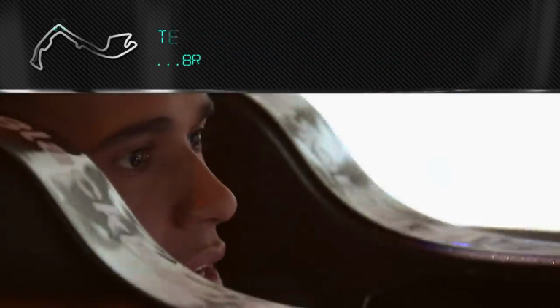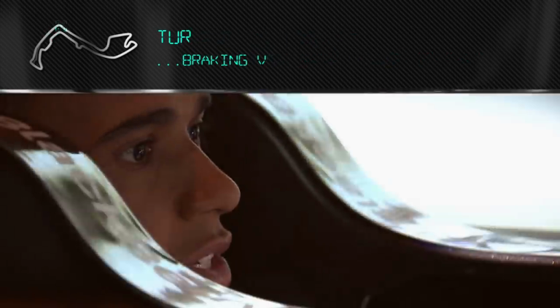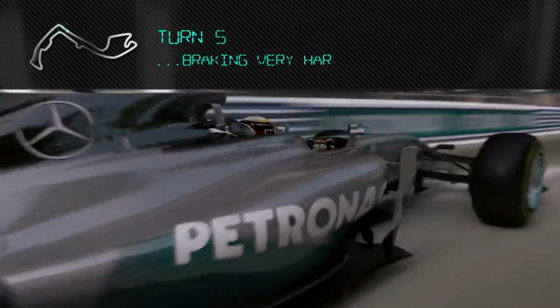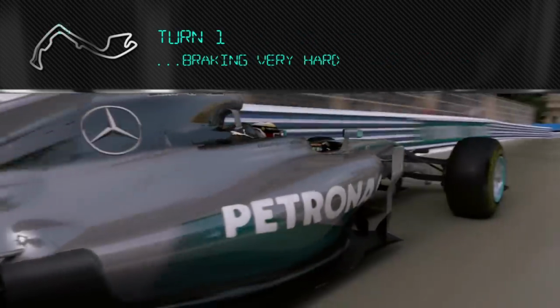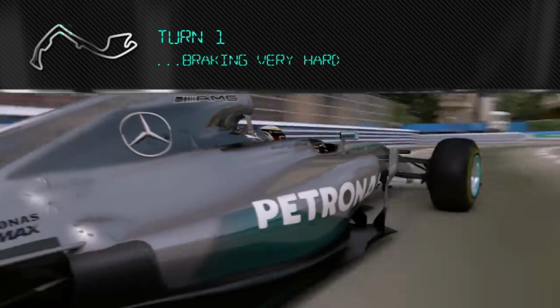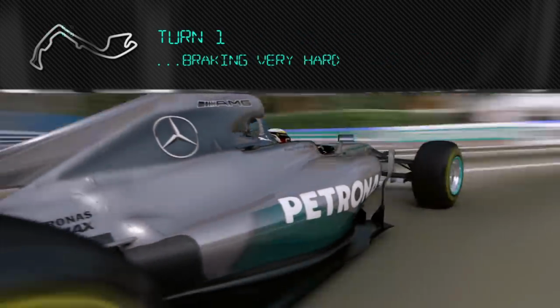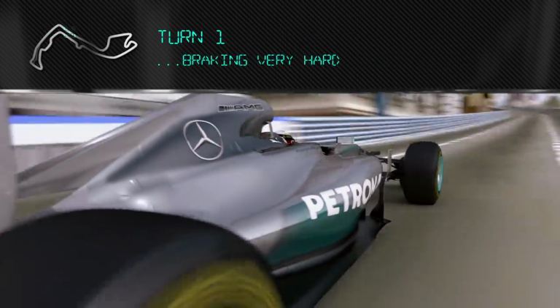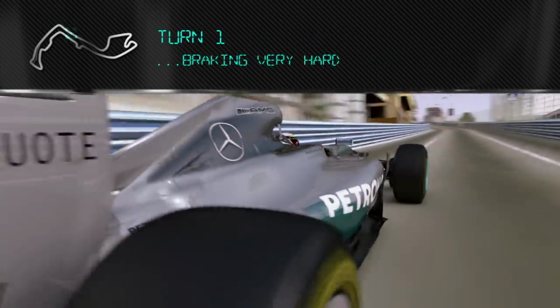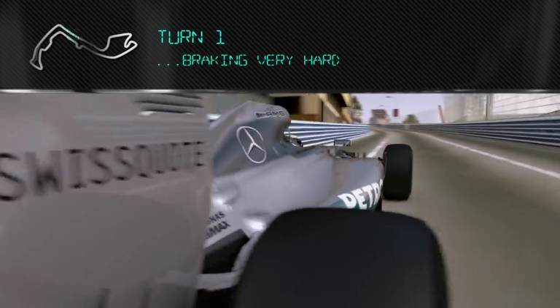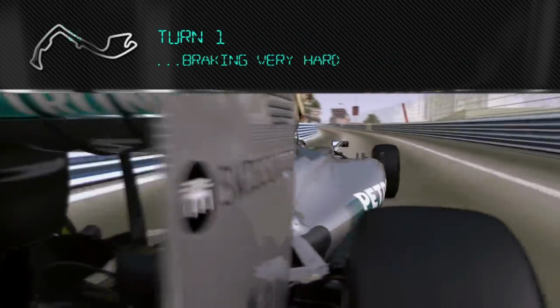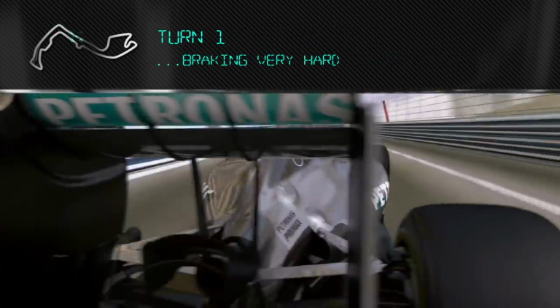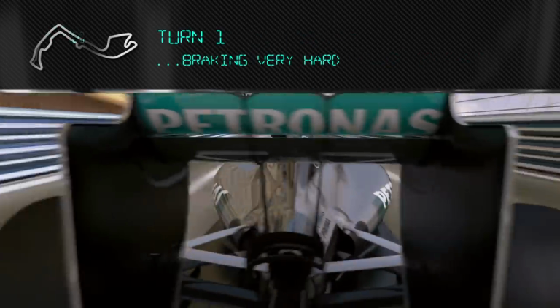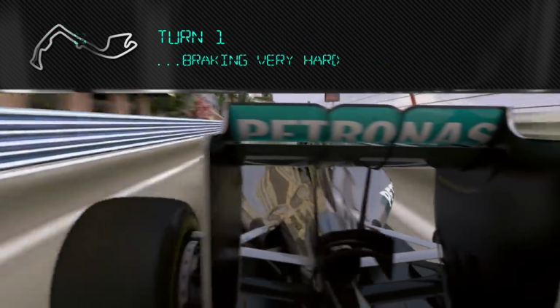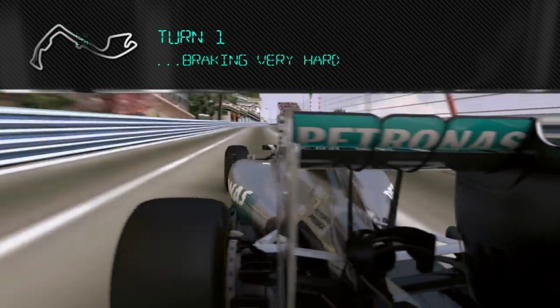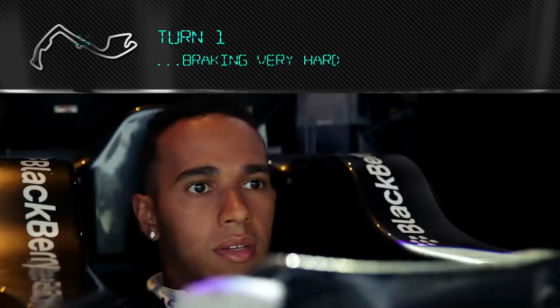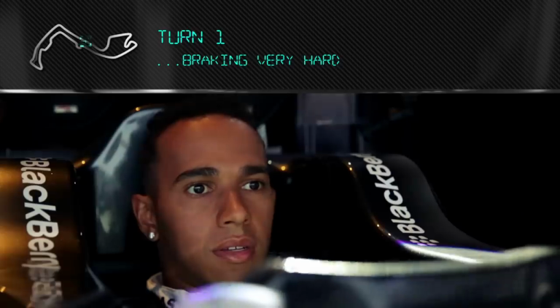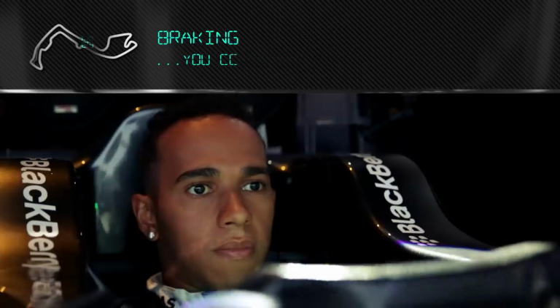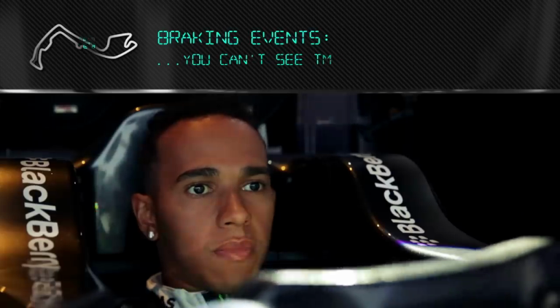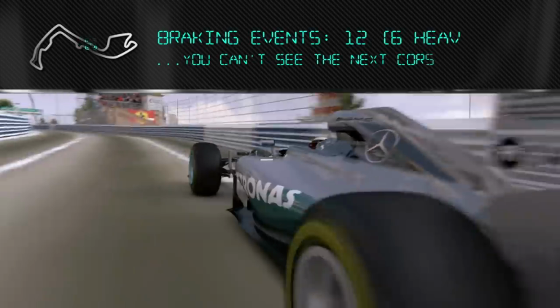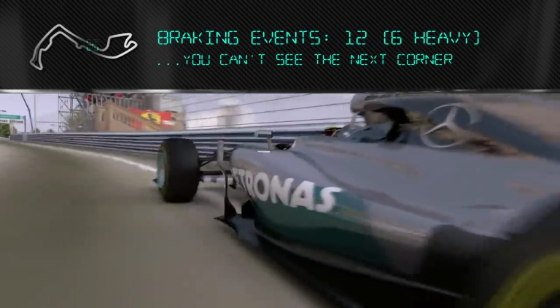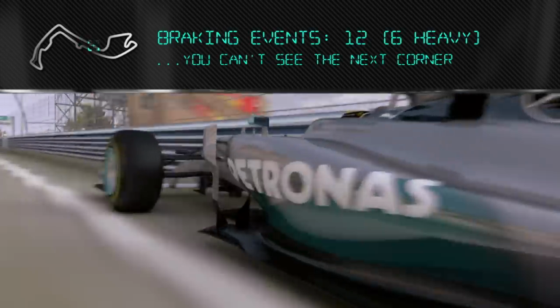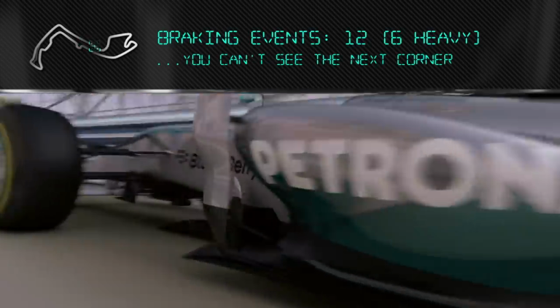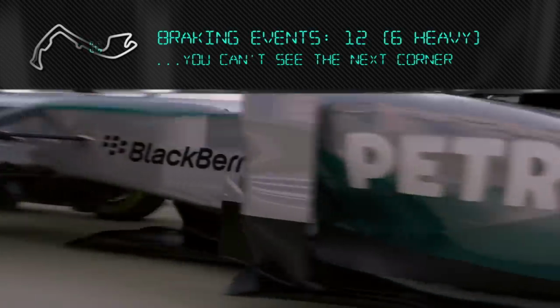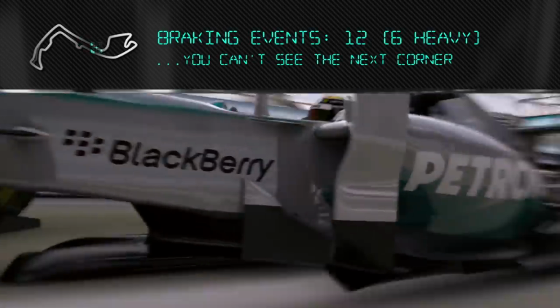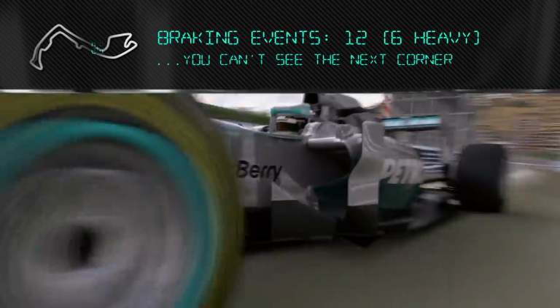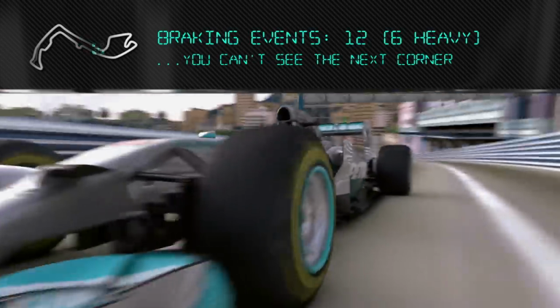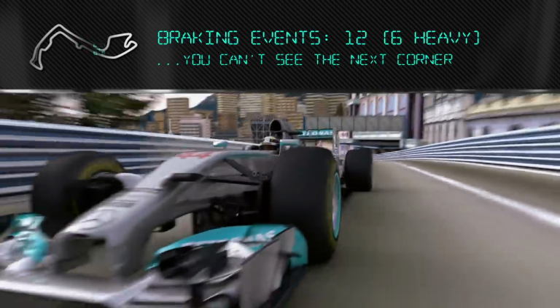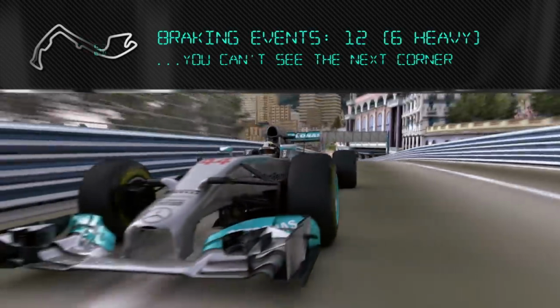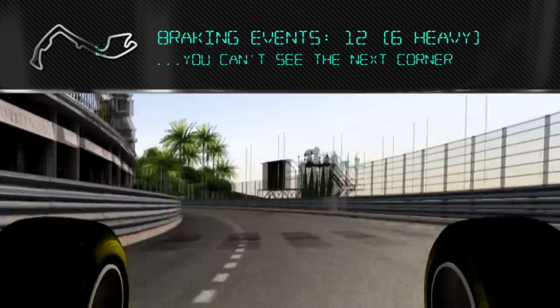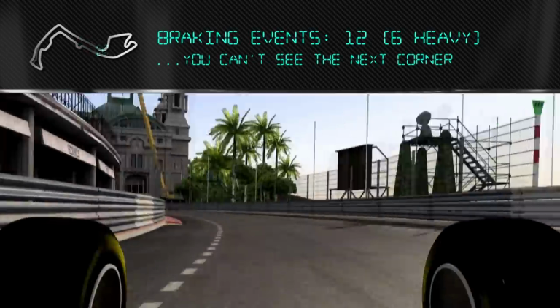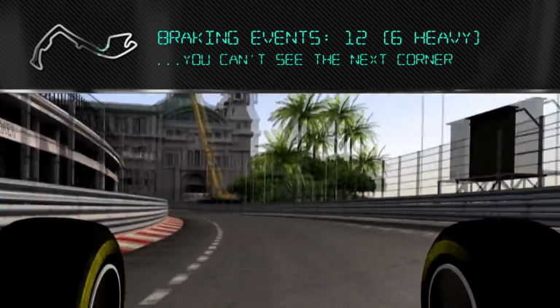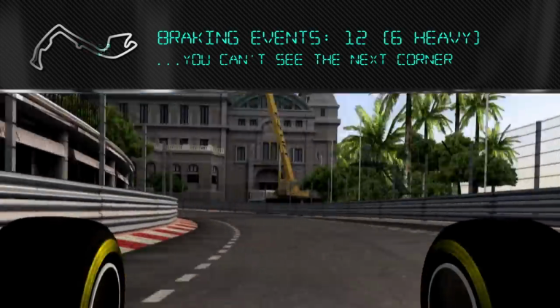Braking into turn one is really hard, trying to find the braking point. There are some big bumps on the way in. All the way up the hill it's really exciting, but you can't see the next corner.